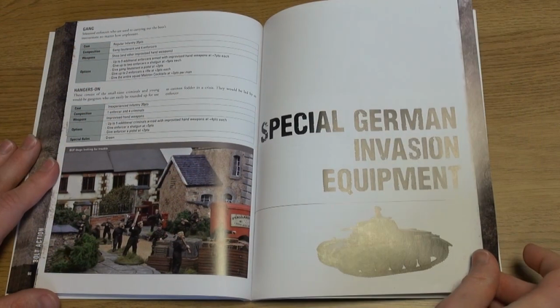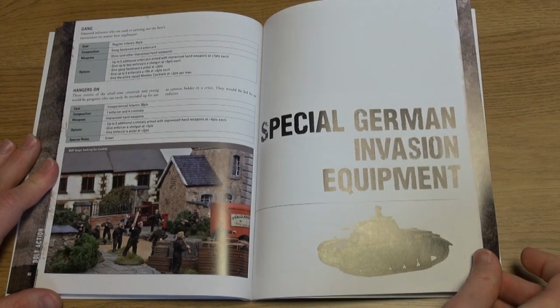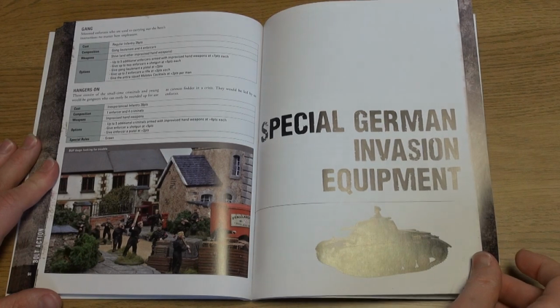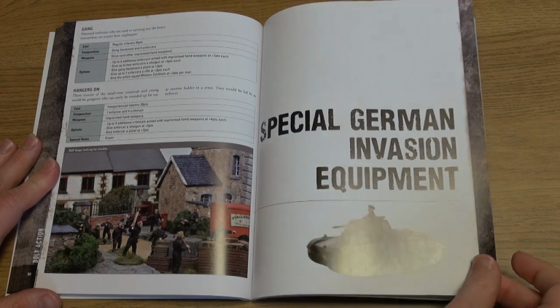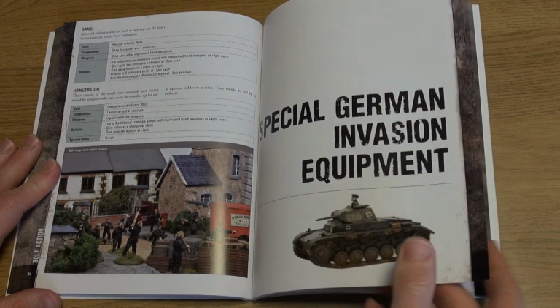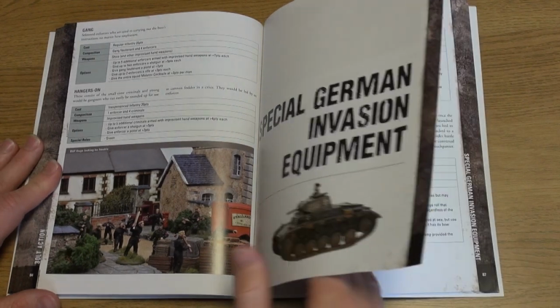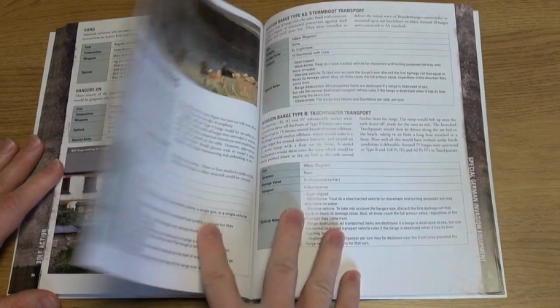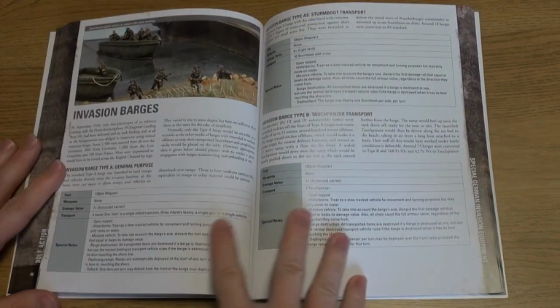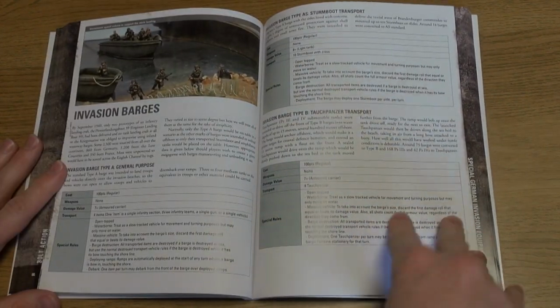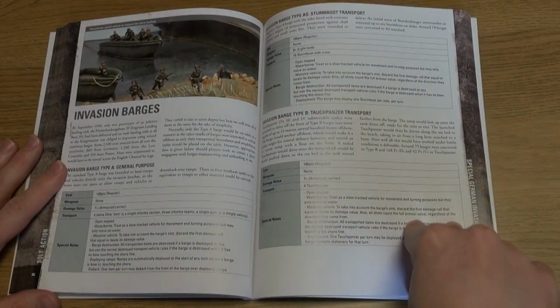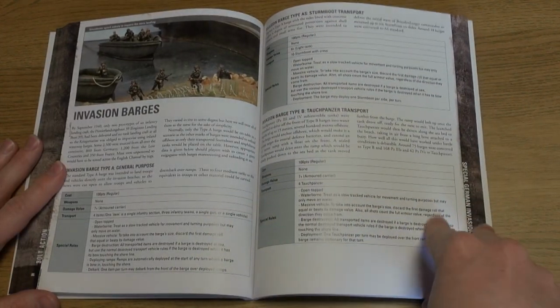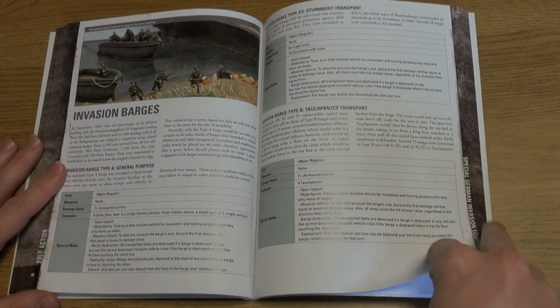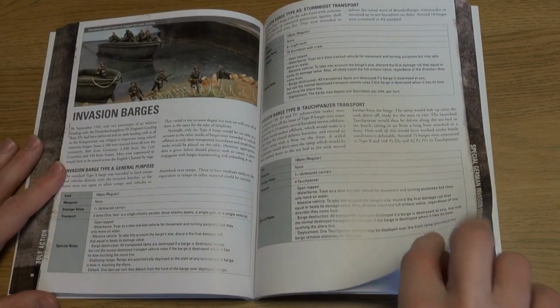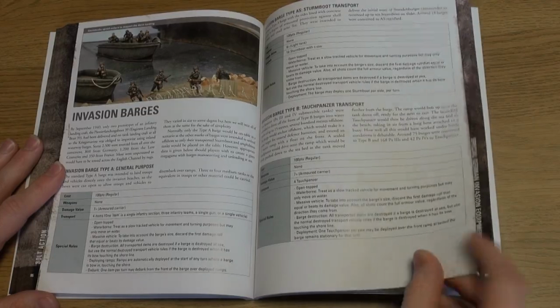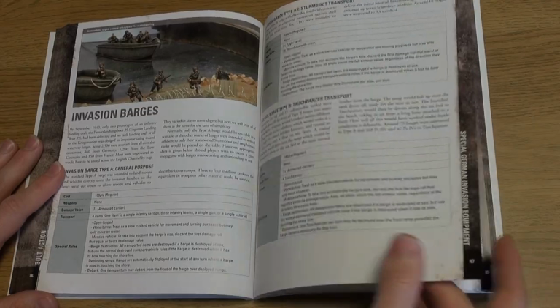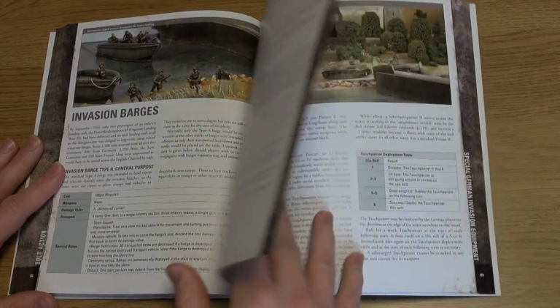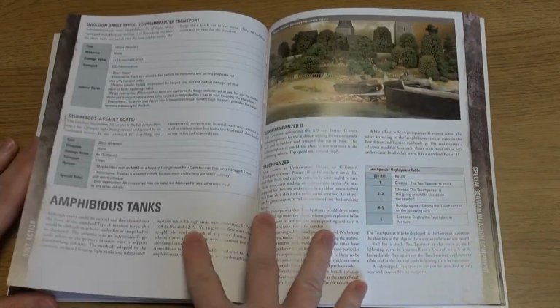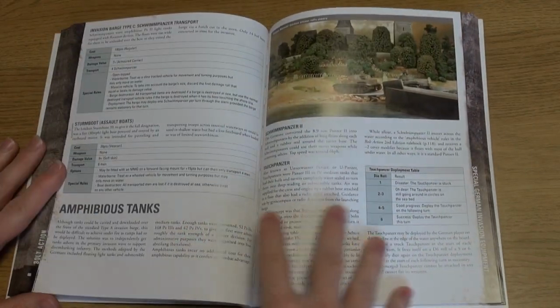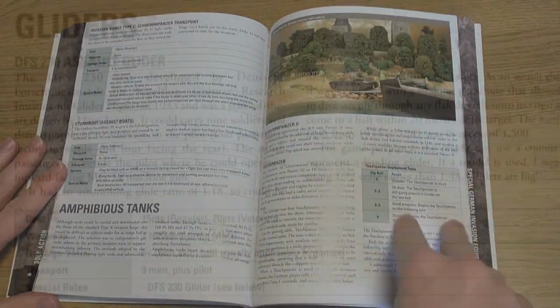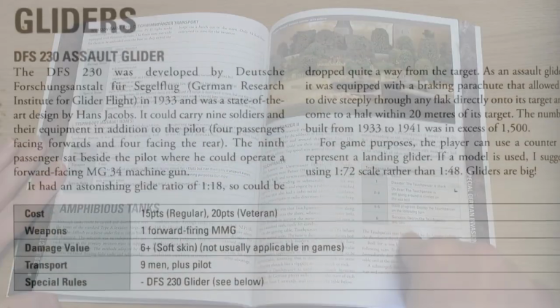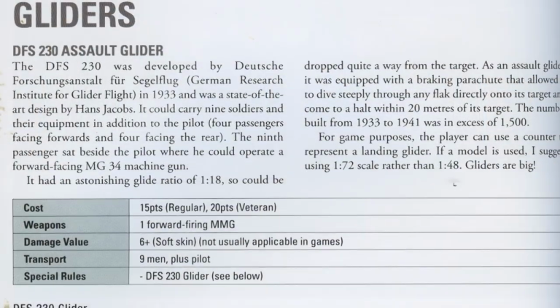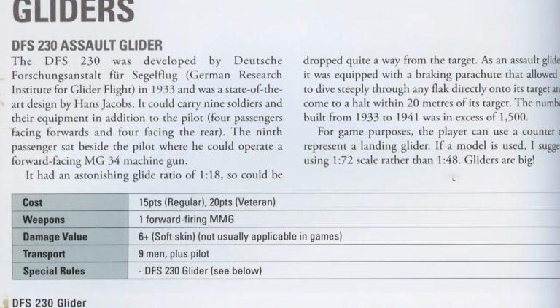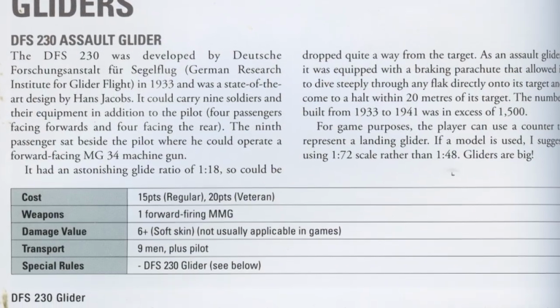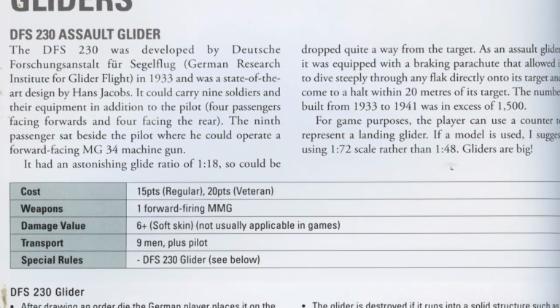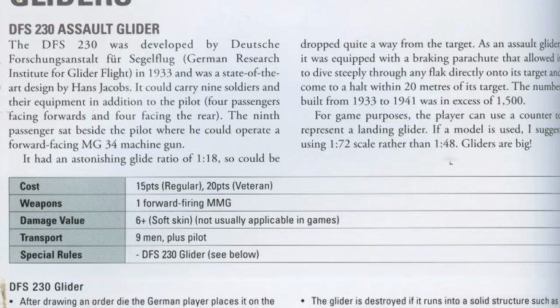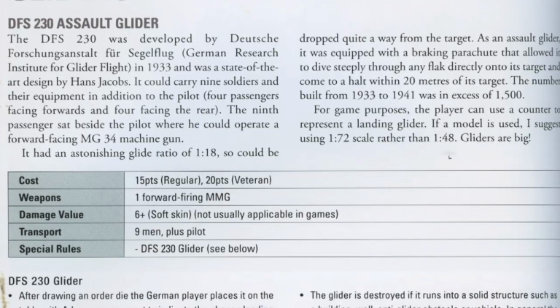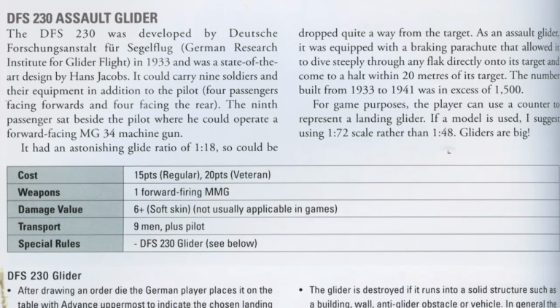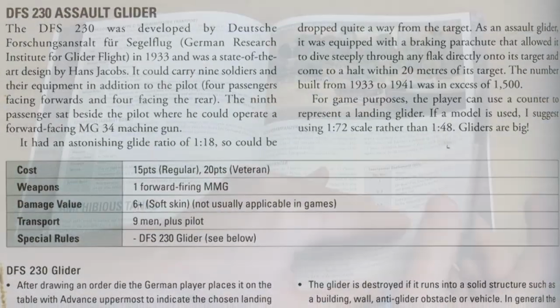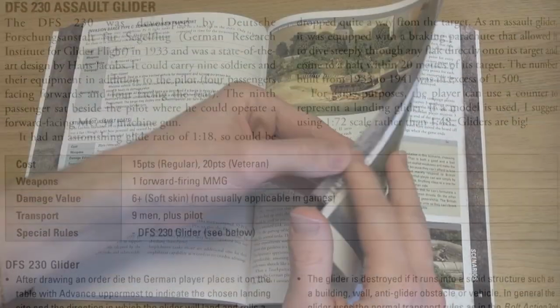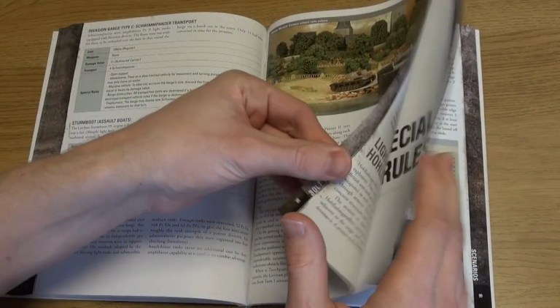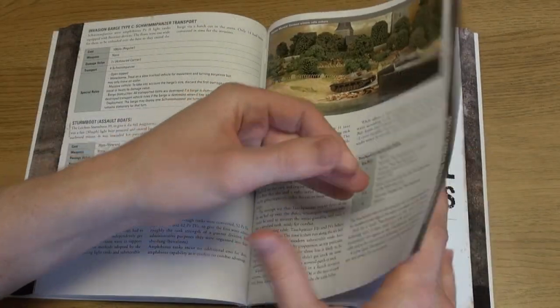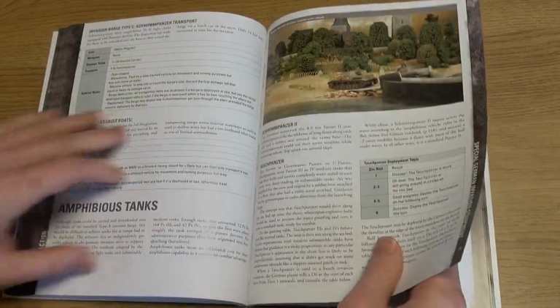The special German invasion equipment covers a variety of different invasion barges, amphibious tanks, and the DFS-230 Assault Glider, adding these to the already available units for use in the game.